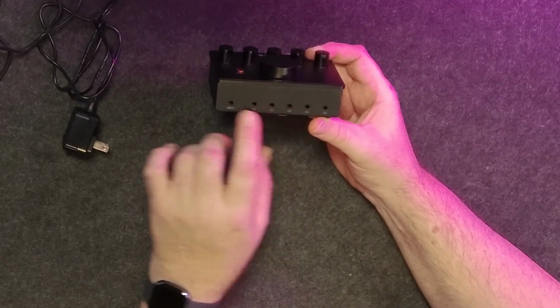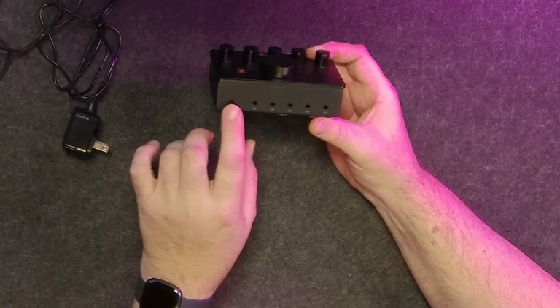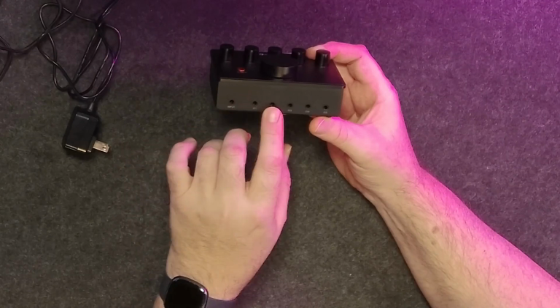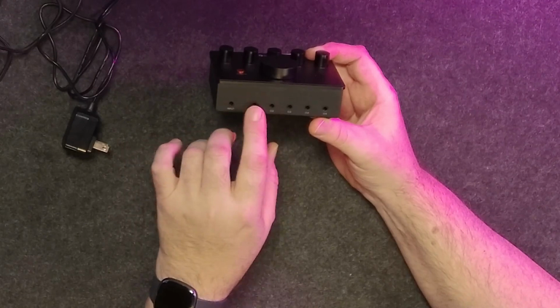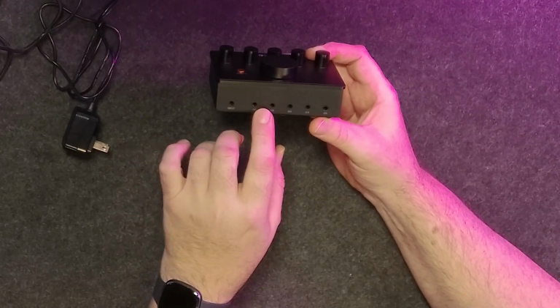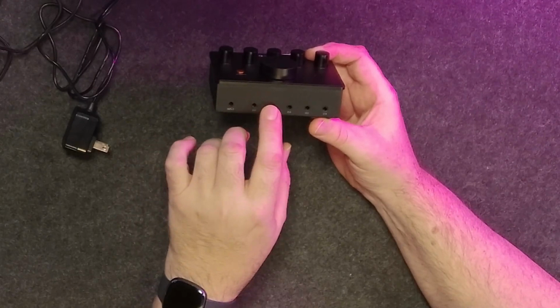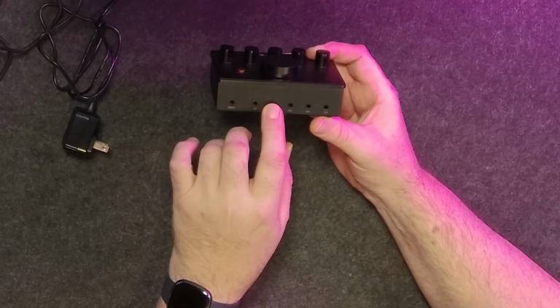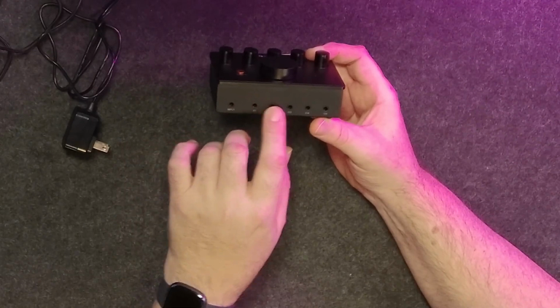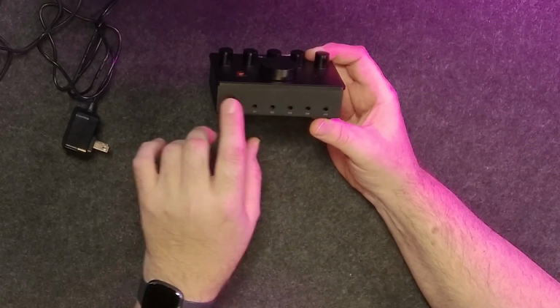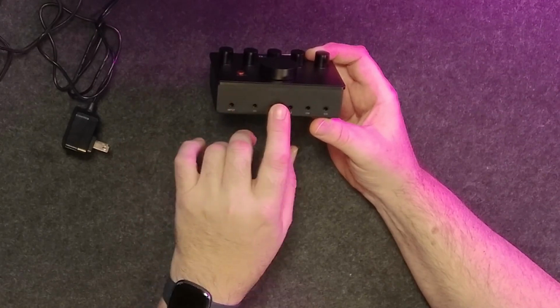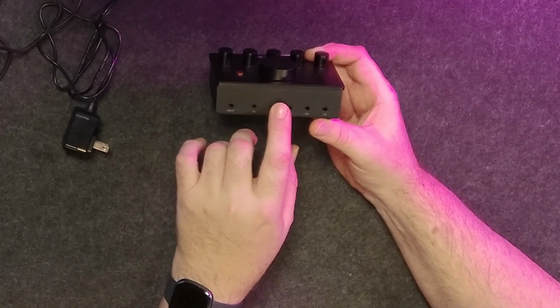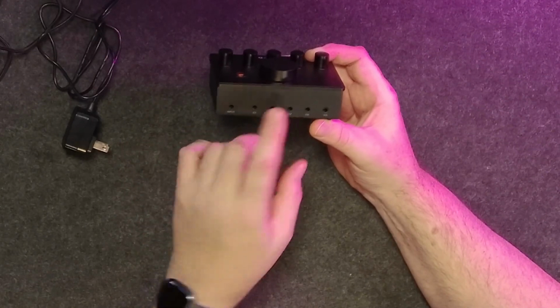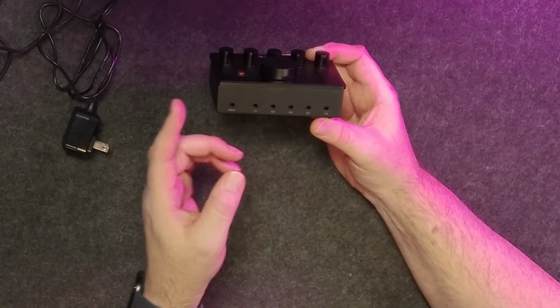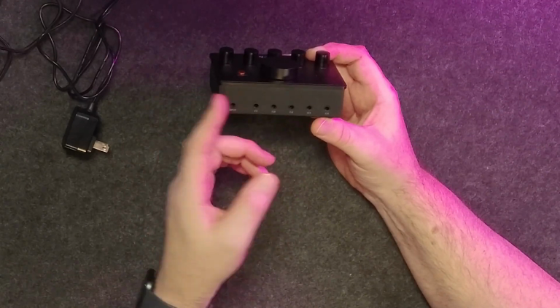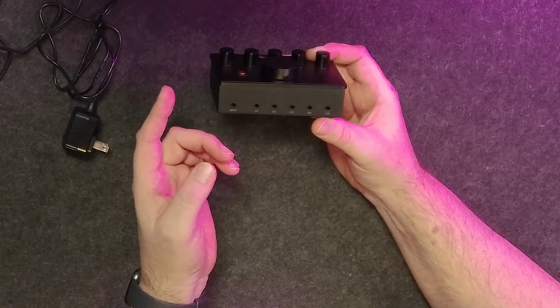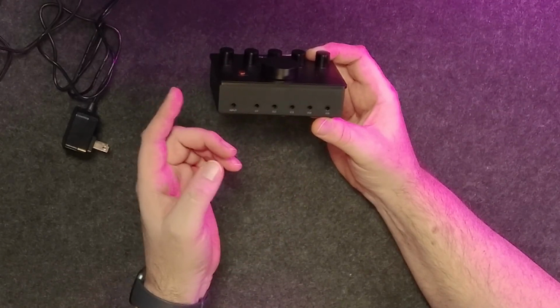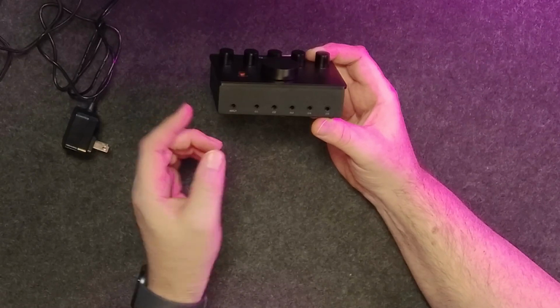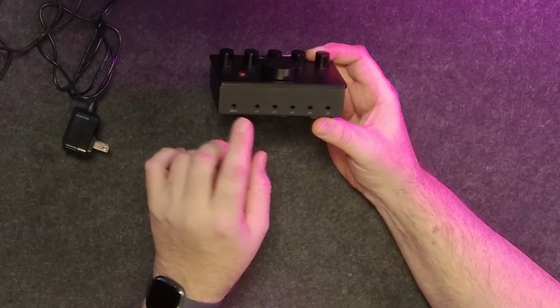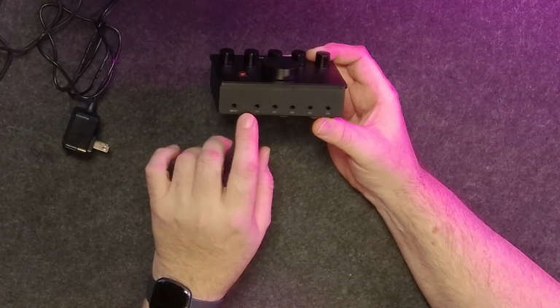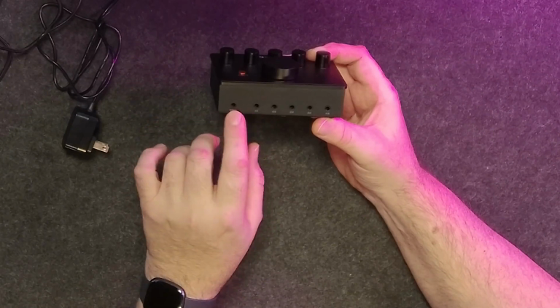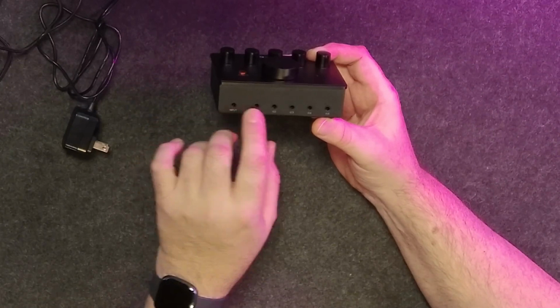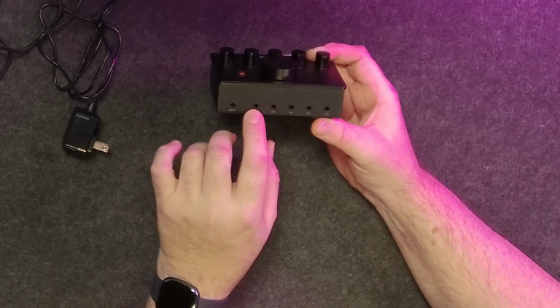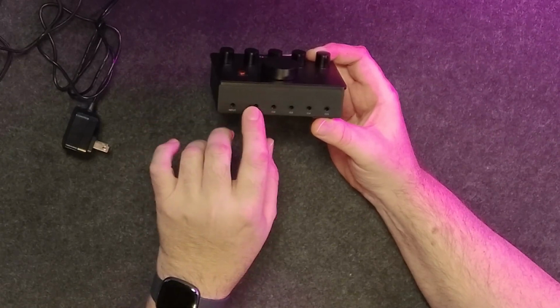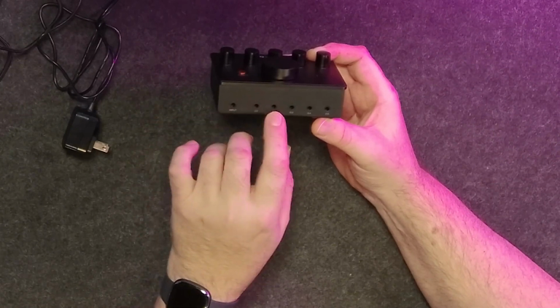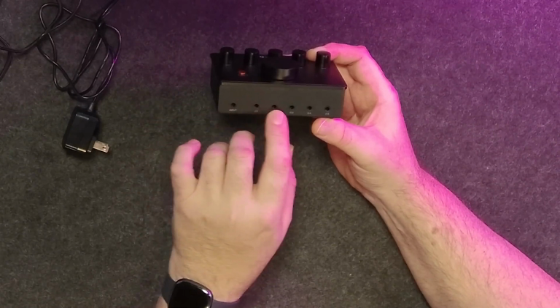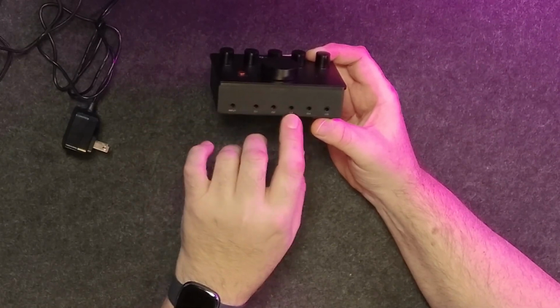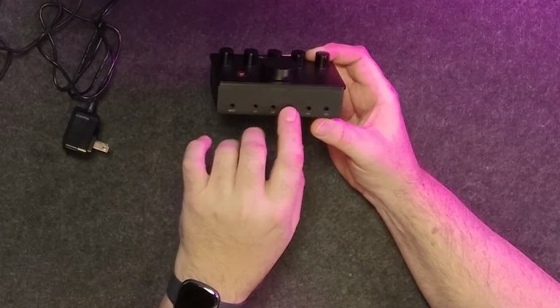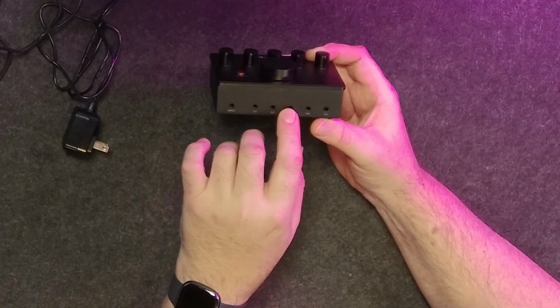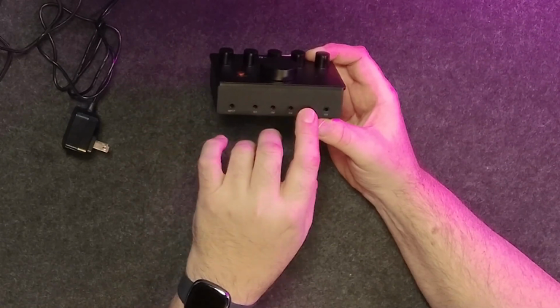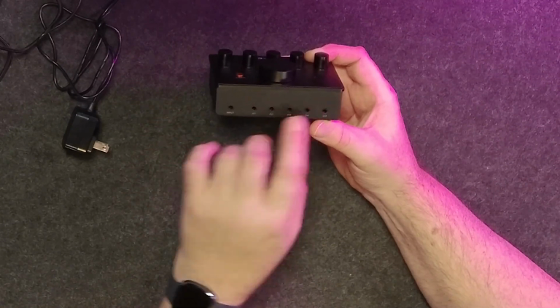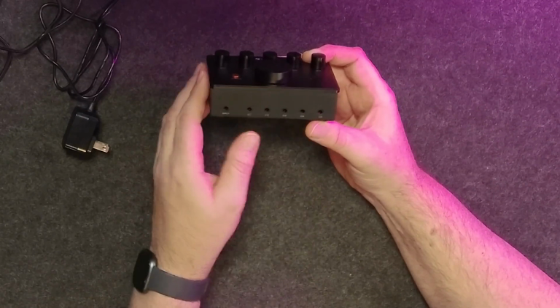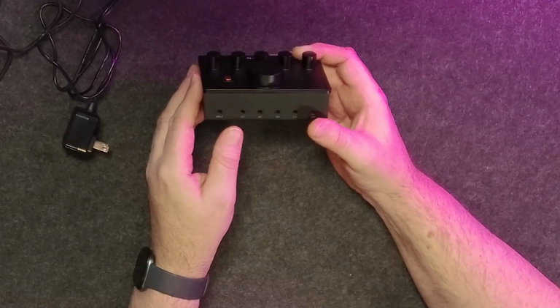These jacks are also all mounted to the PCB inside — they're not mounted to the case. So over a long time that could be an issue, but you can see it's a pretty tight tolerance around the inside, and I think that's going to ensure a little more durability.